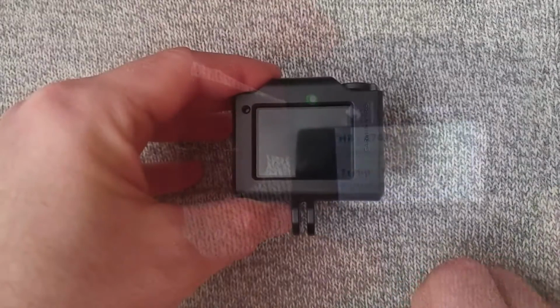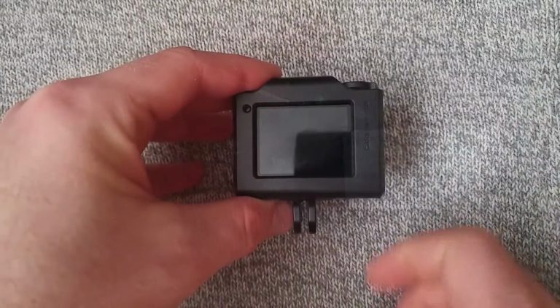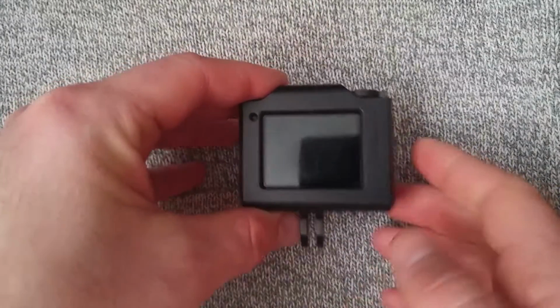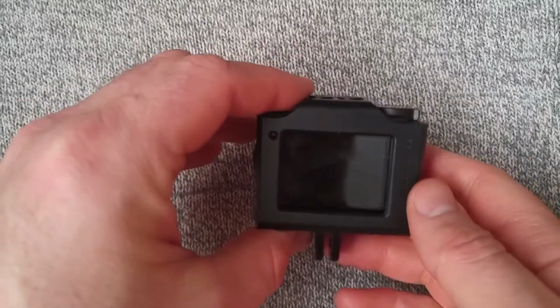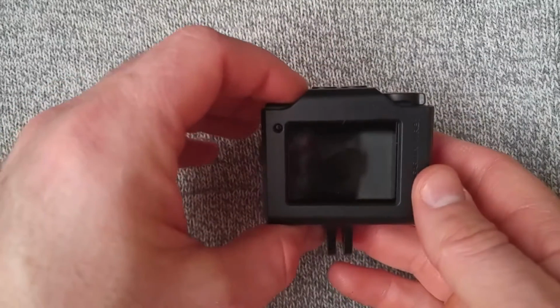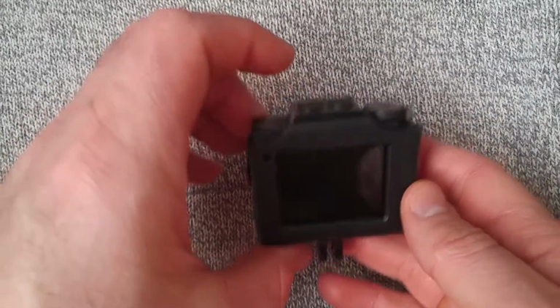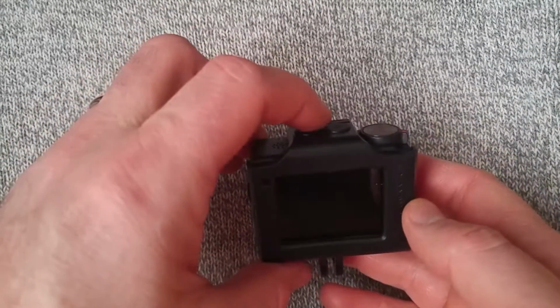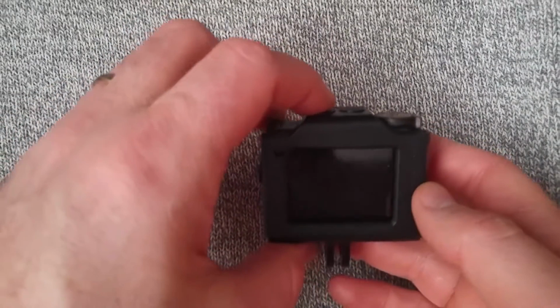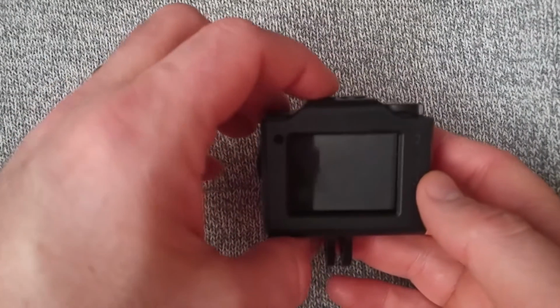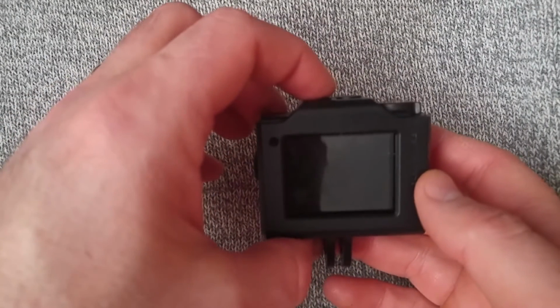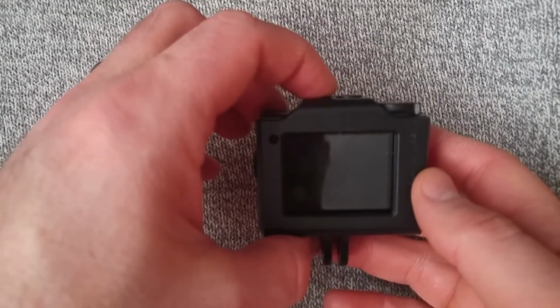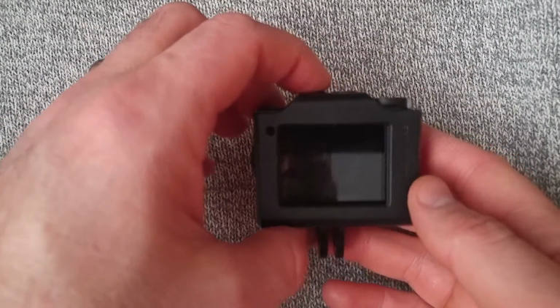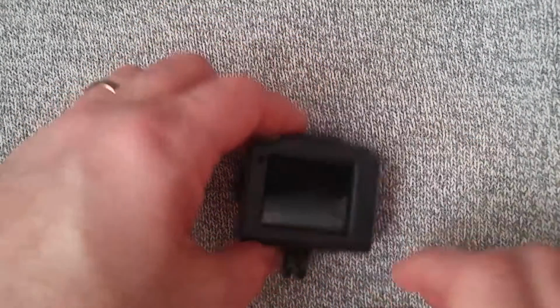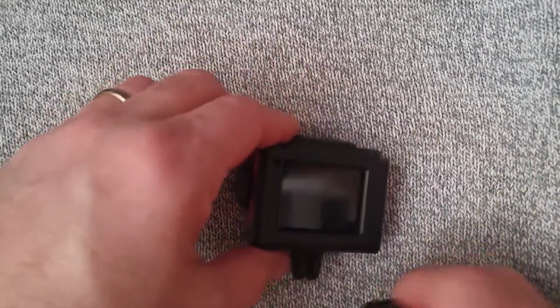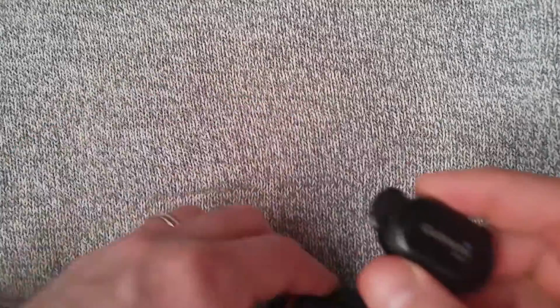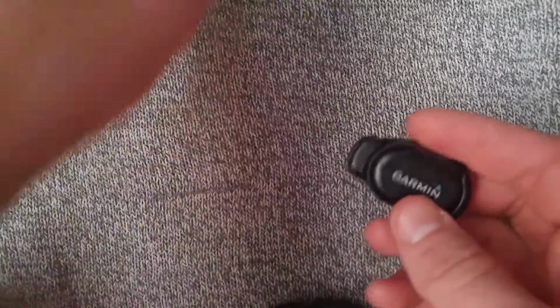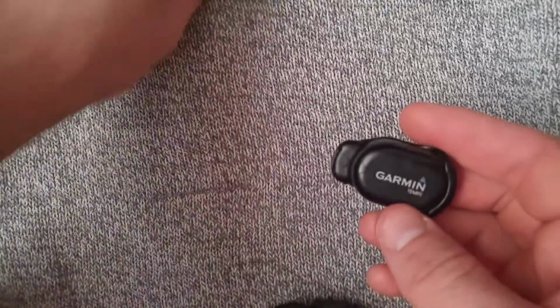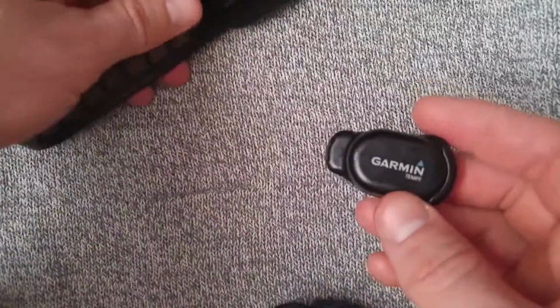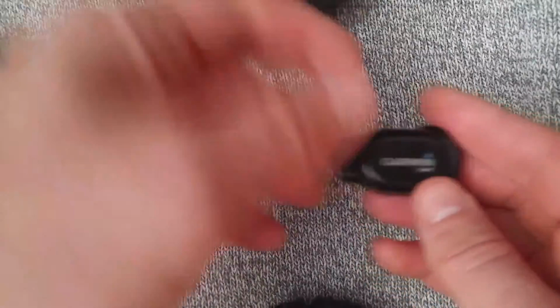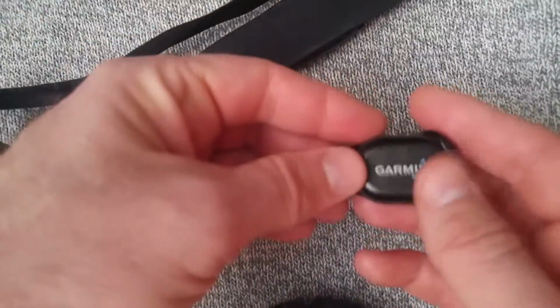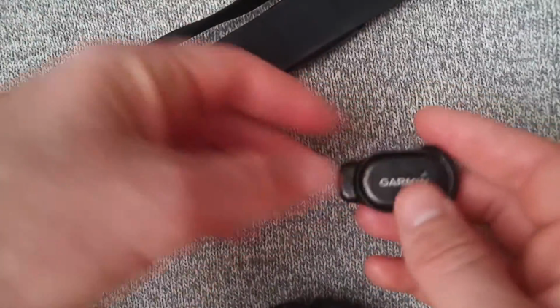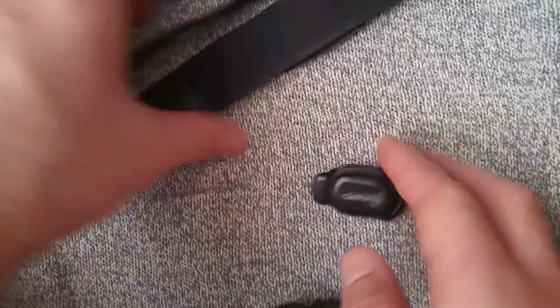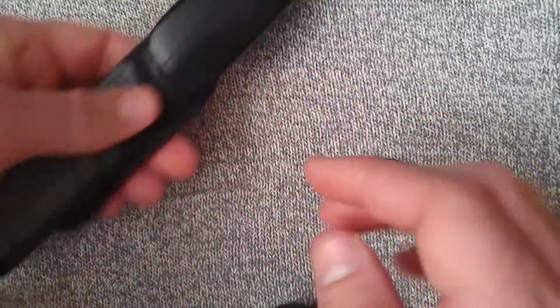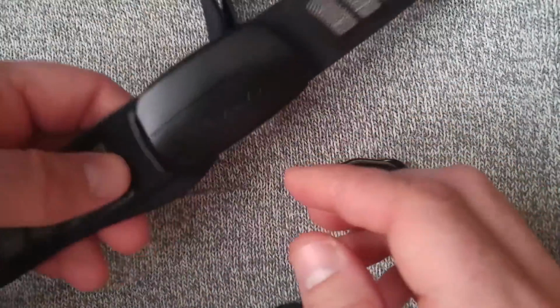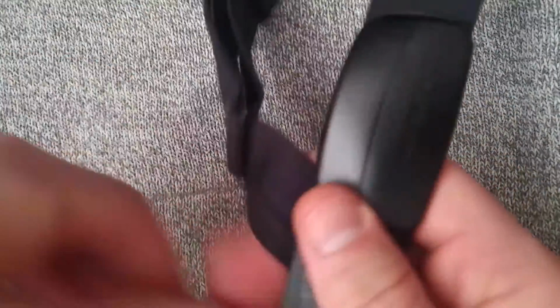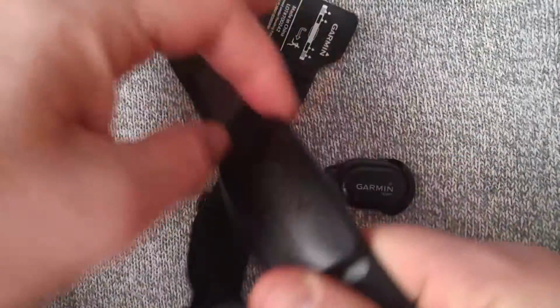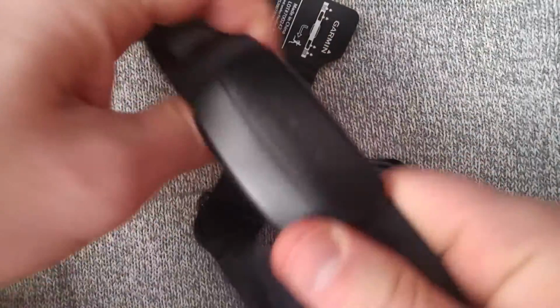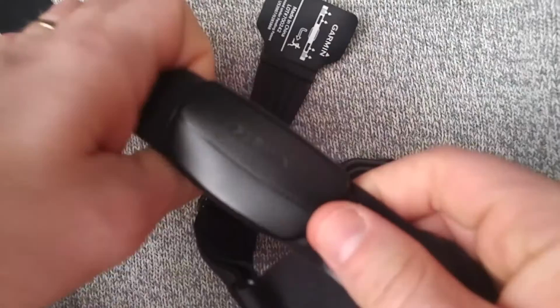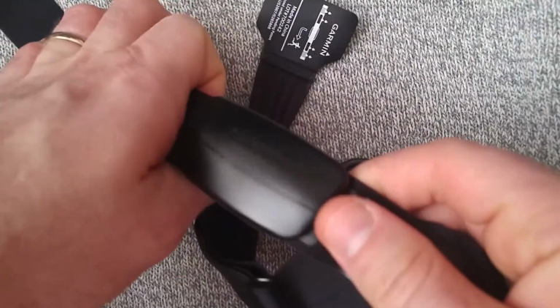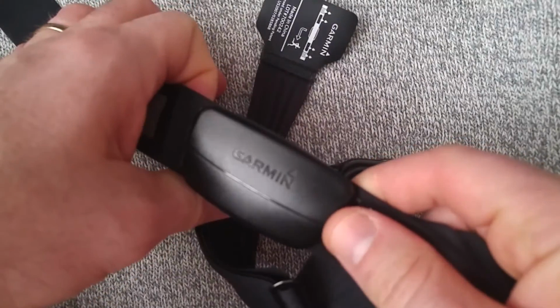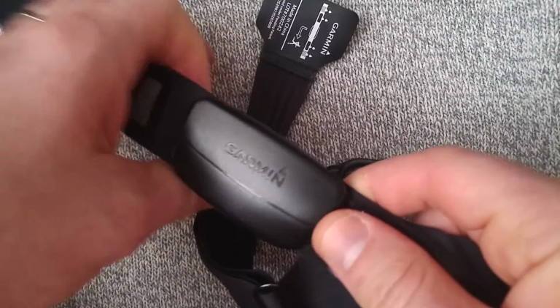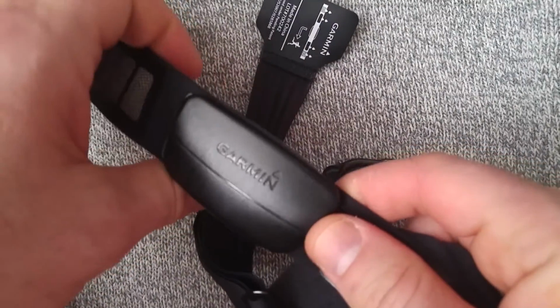One of the cool things about the Garmin VRB Ultra 30 is that you can connect to external sensors. In this case, I have a Tempi thermometer and my heart rate monitor, my little chest strap.